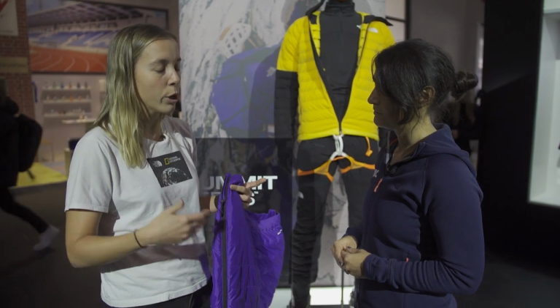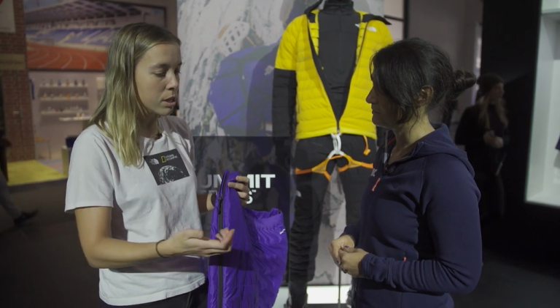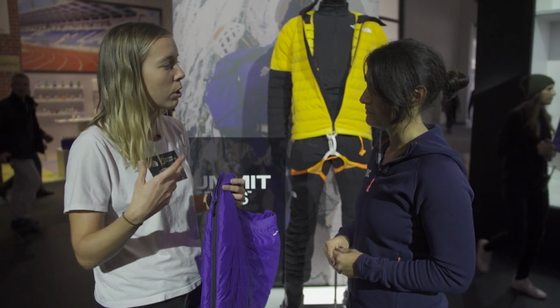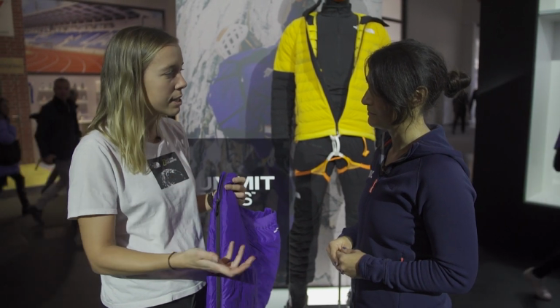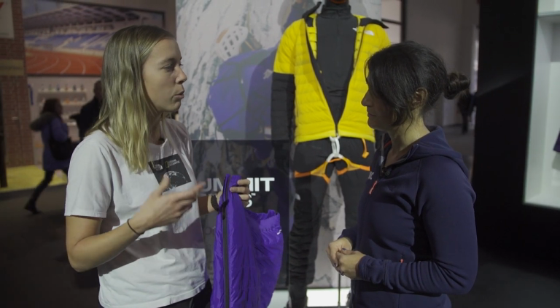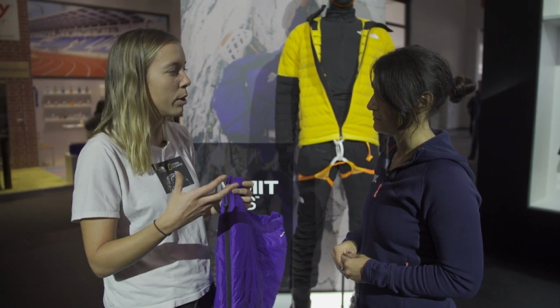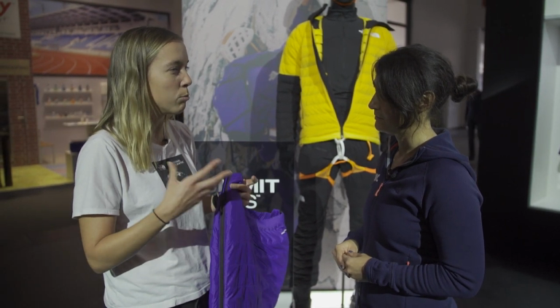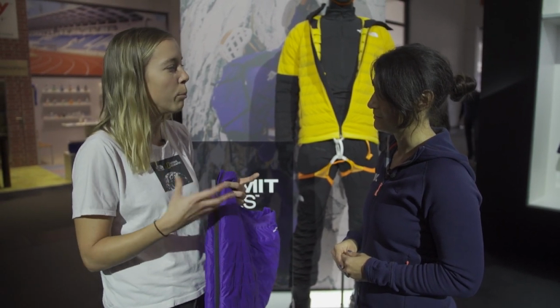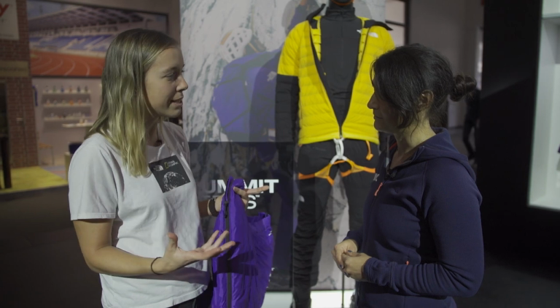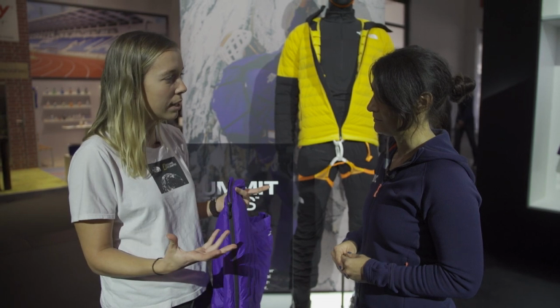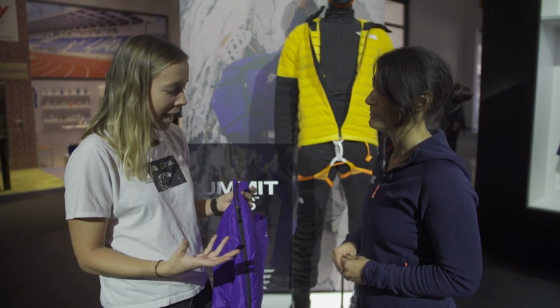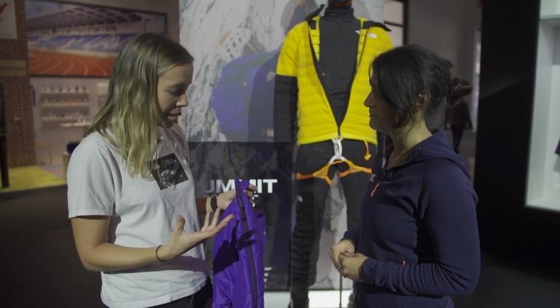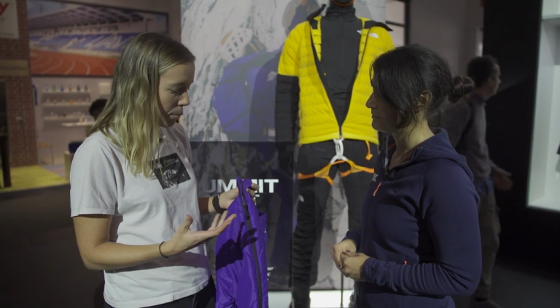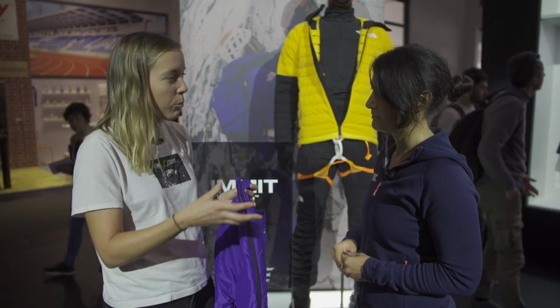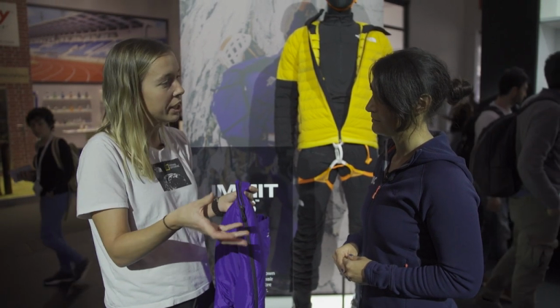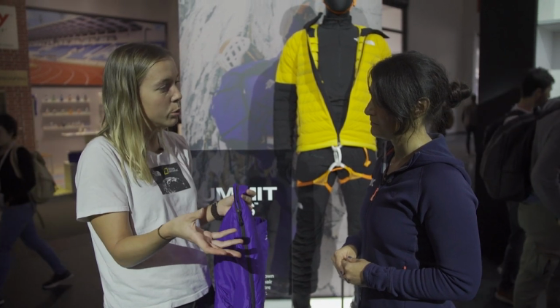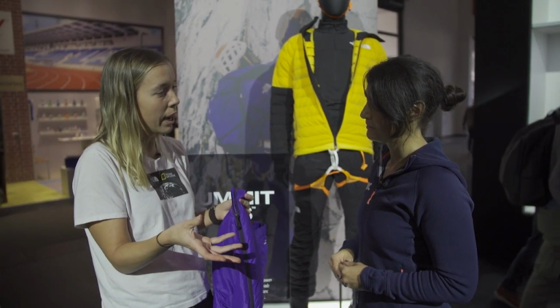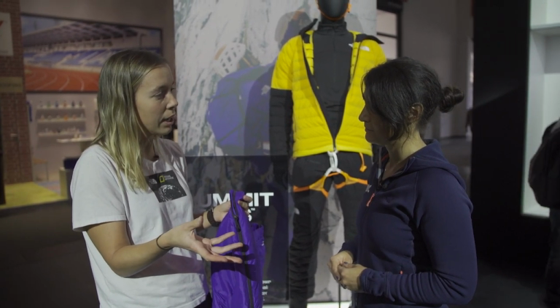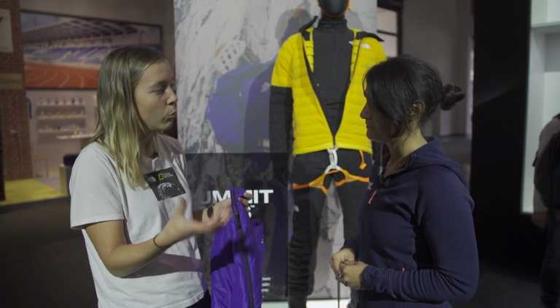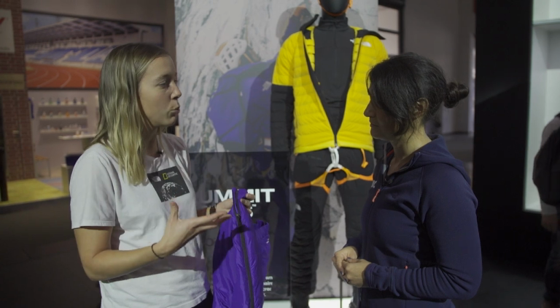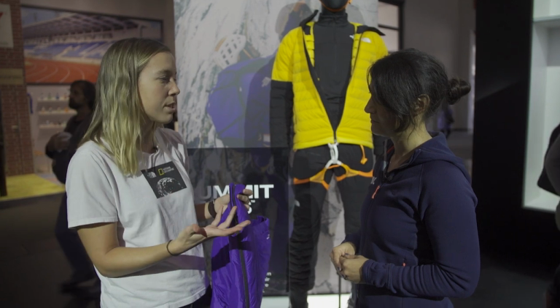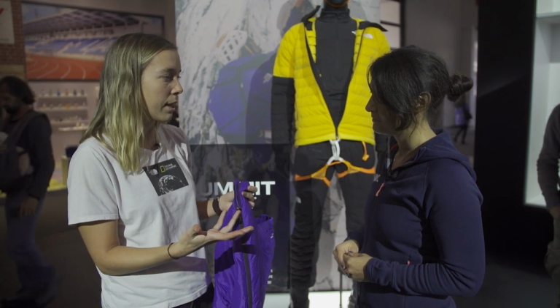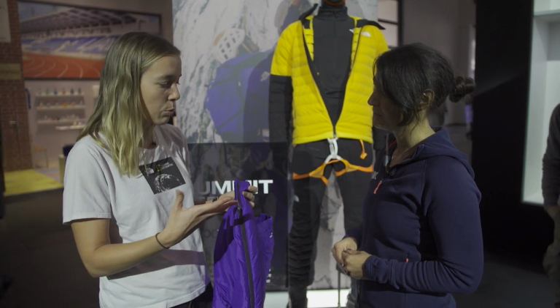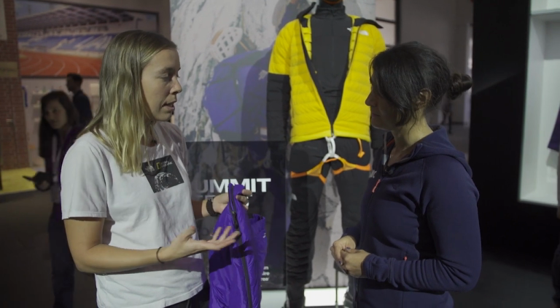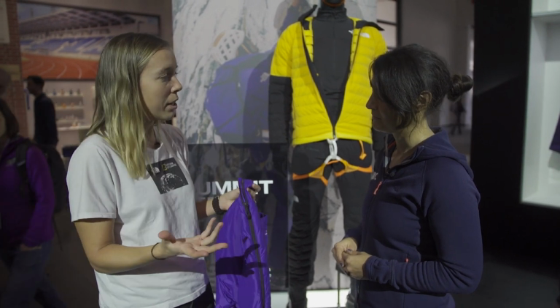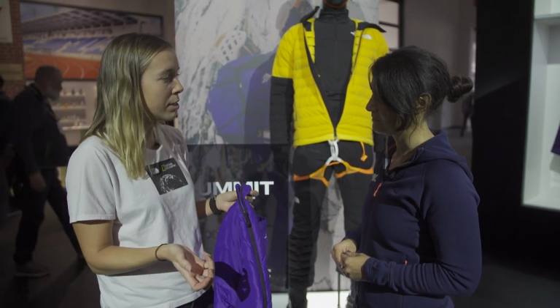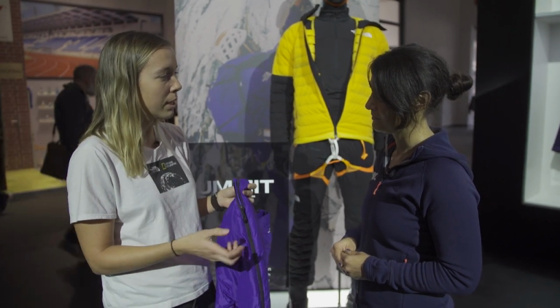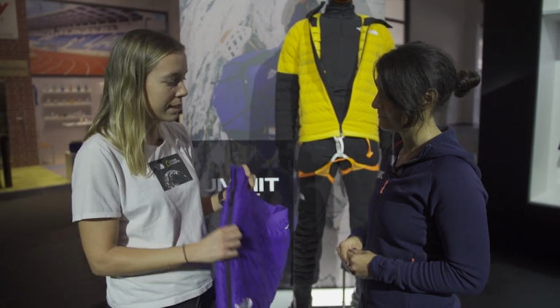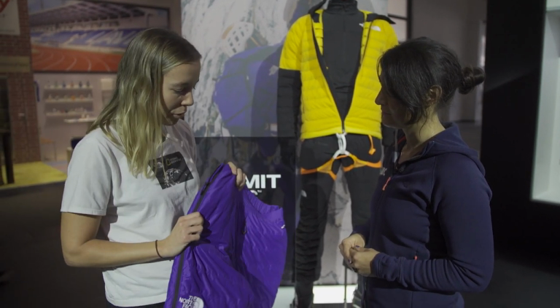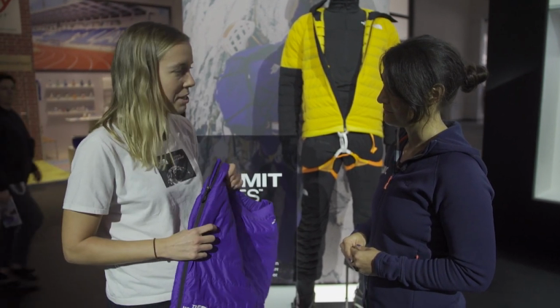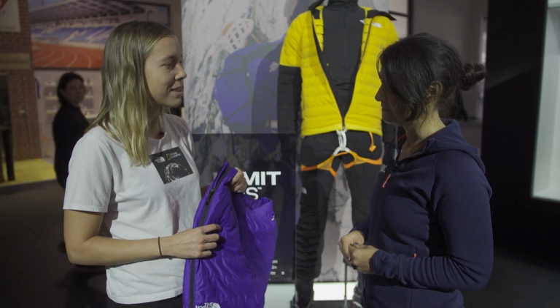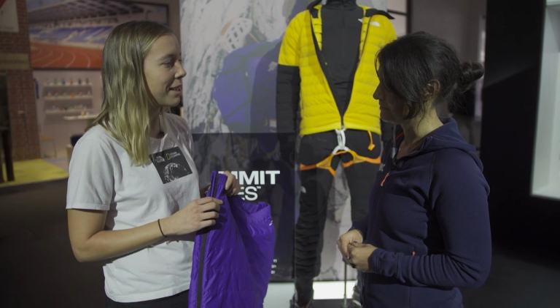They want to go faster, they want to go lighter, they want to go in a more minimalistic way. And while they were changing their approach to high alpine climbing, we felt we had to do the same thing. That's when we started the Advanced Mountain Kit, and this is one of our biggest innovations within it.